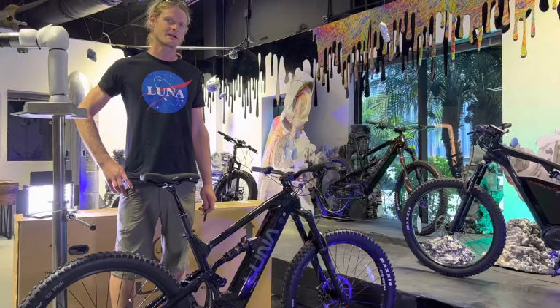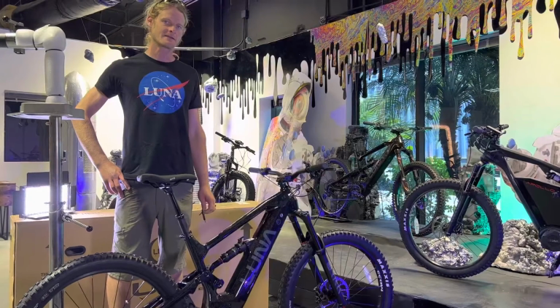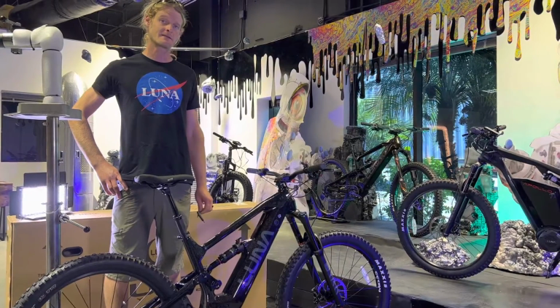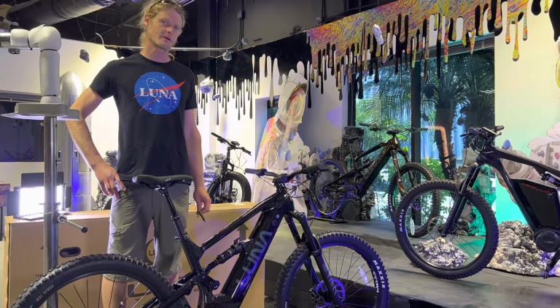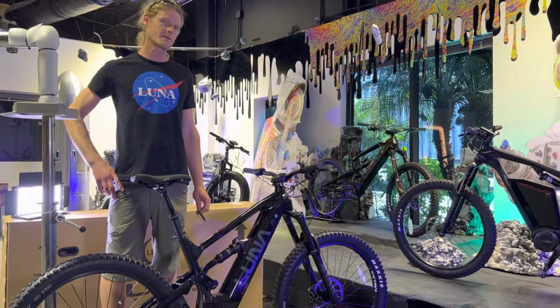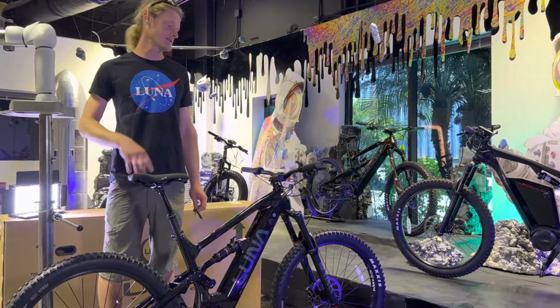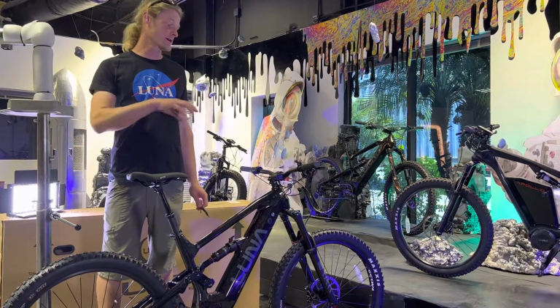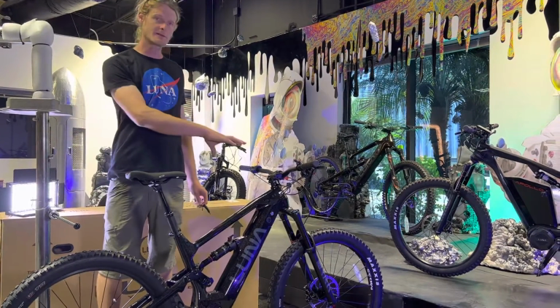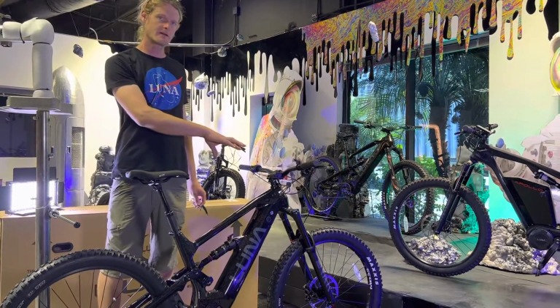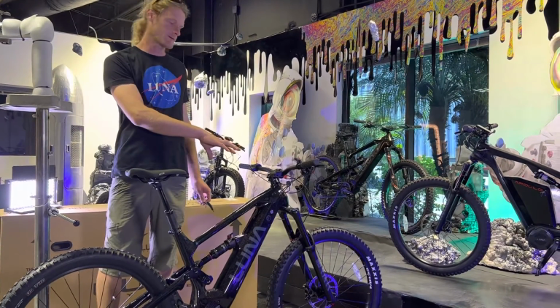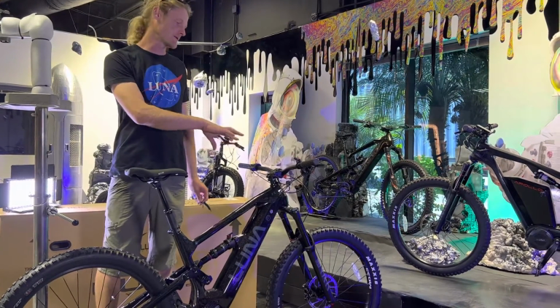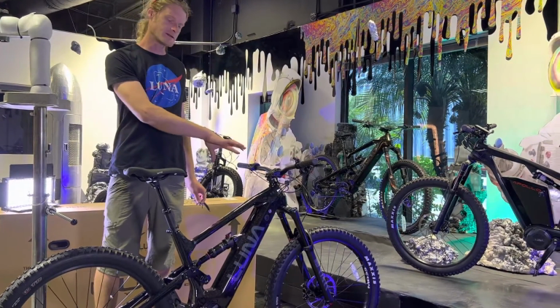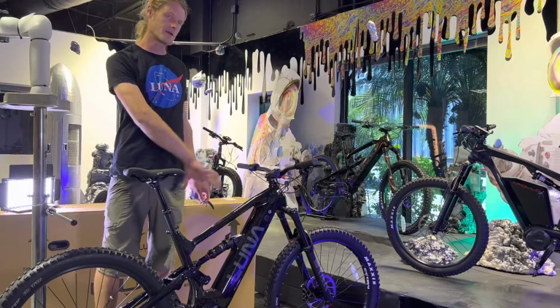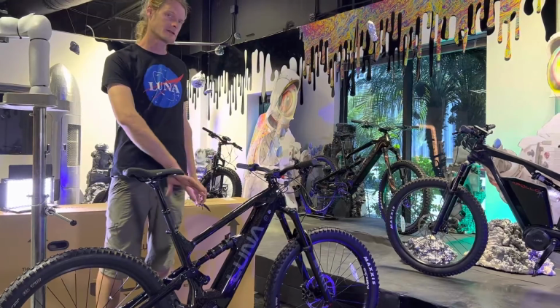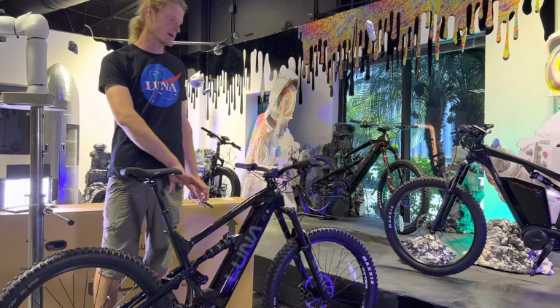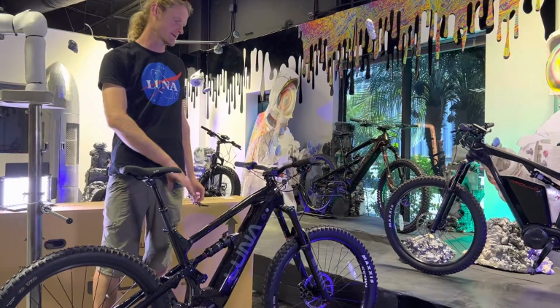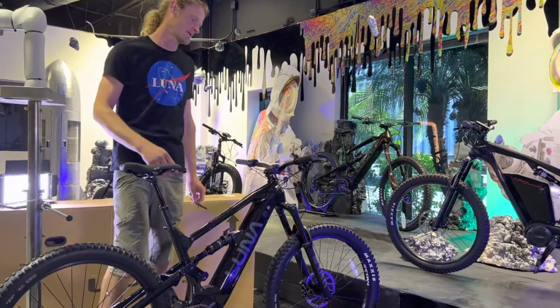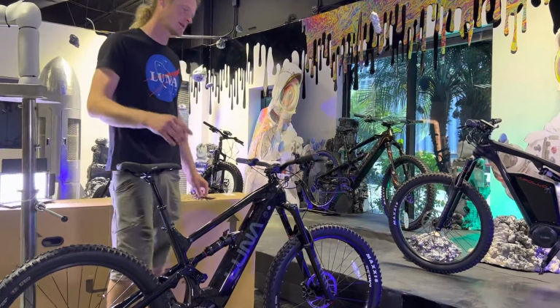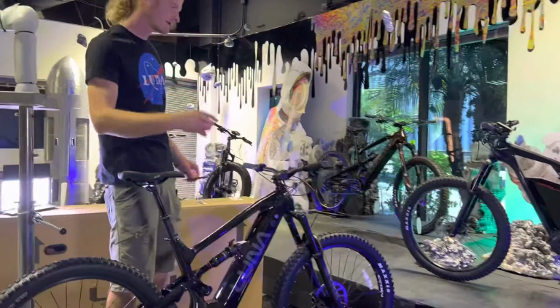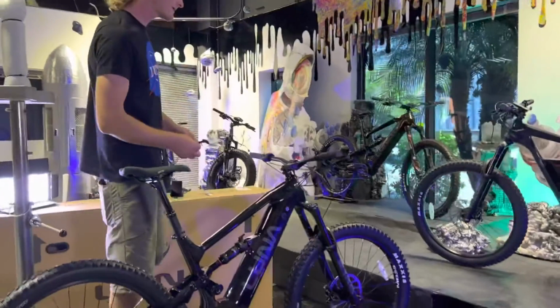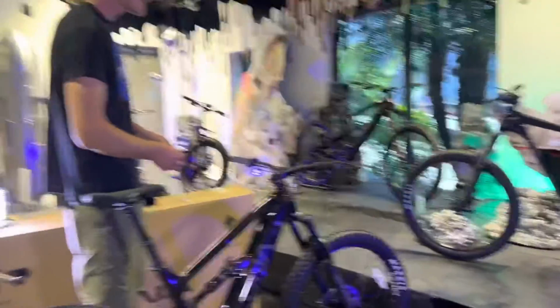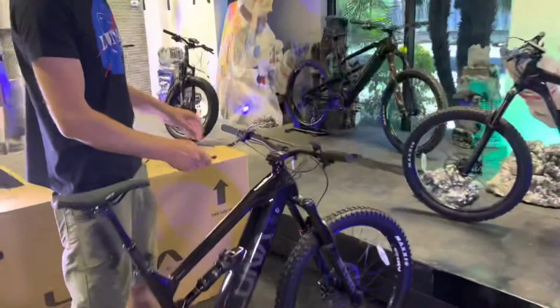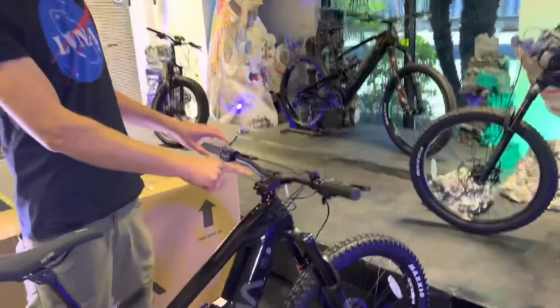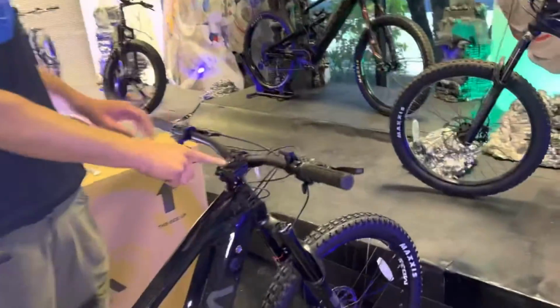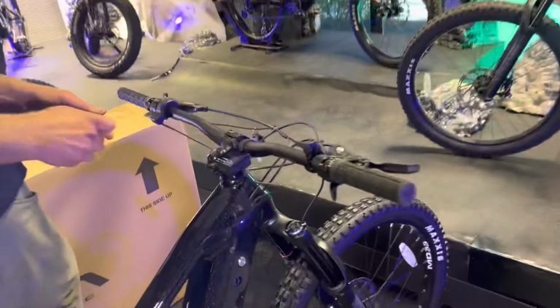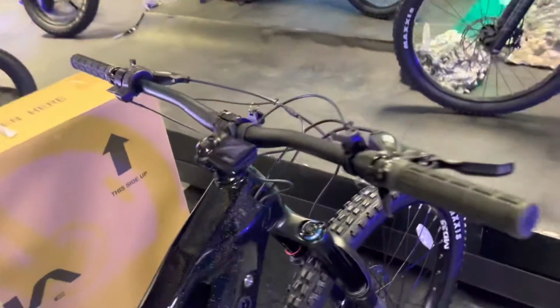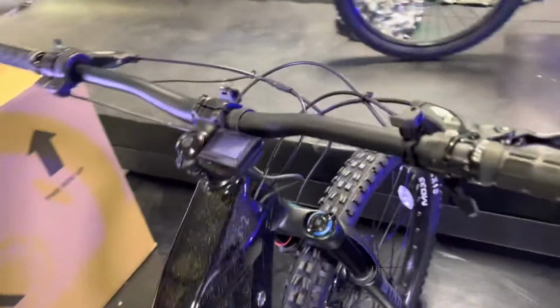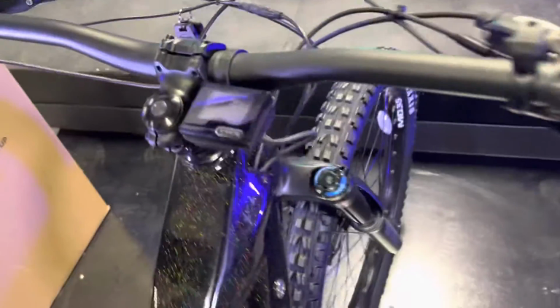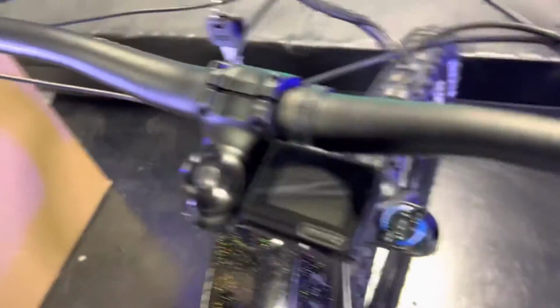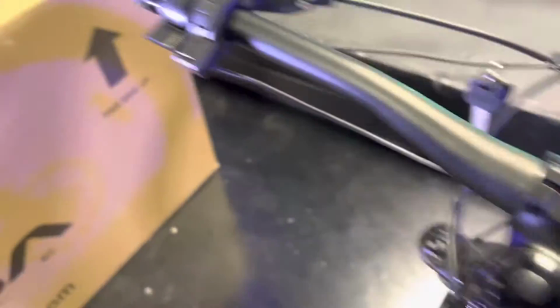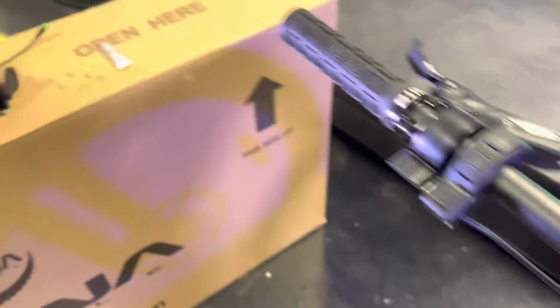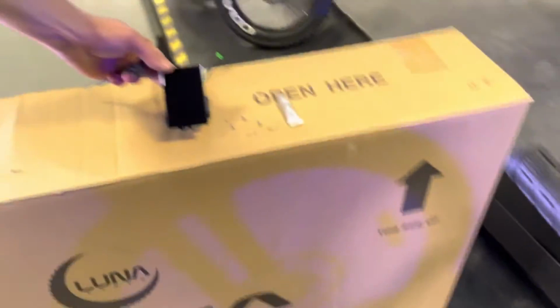Today we're going to be upgrading the color display for bikes that have M600 drives. We're going to be removing the stock display and installing the new color display.